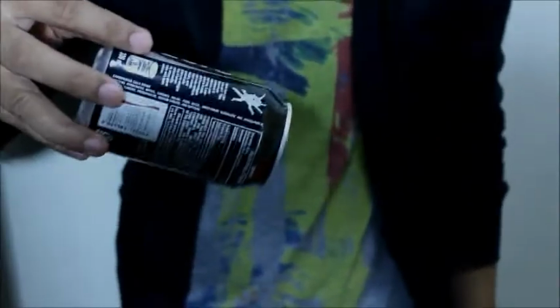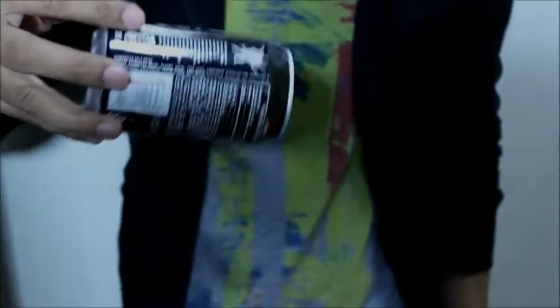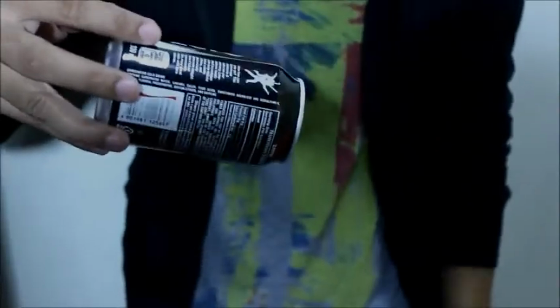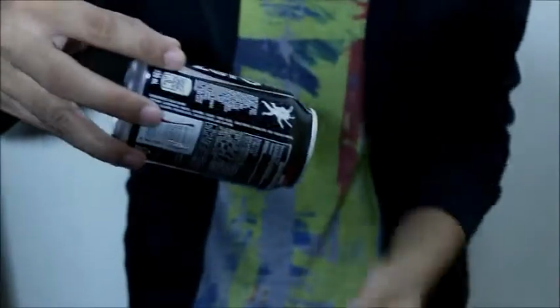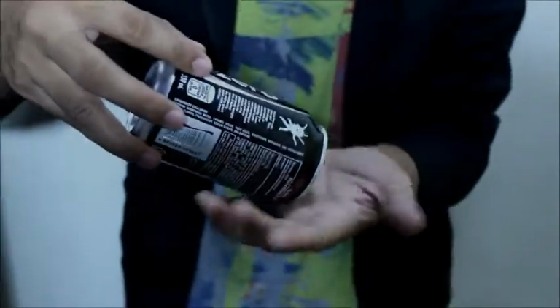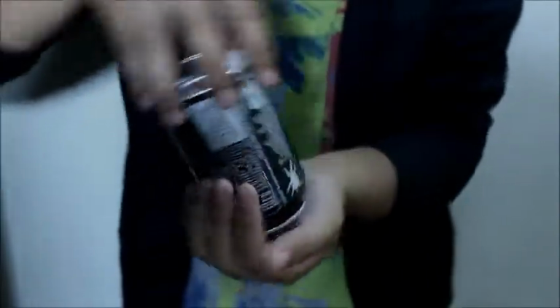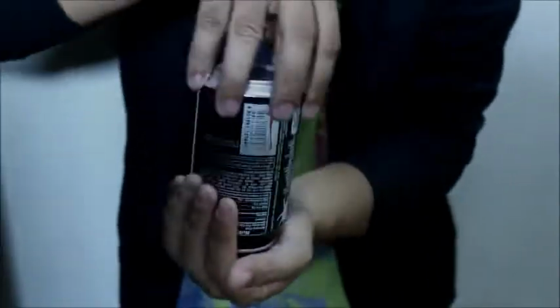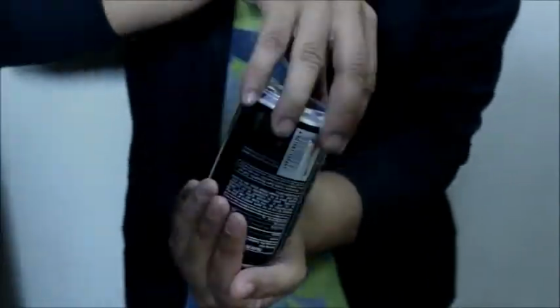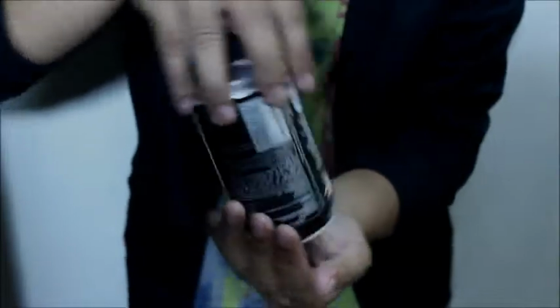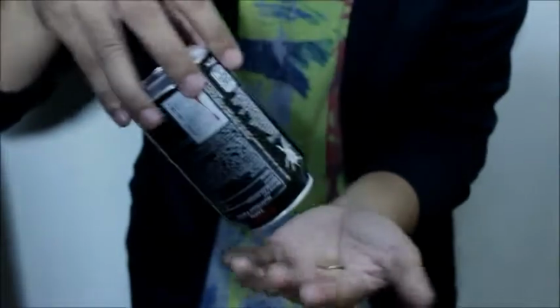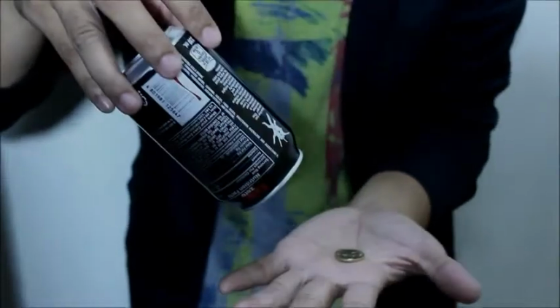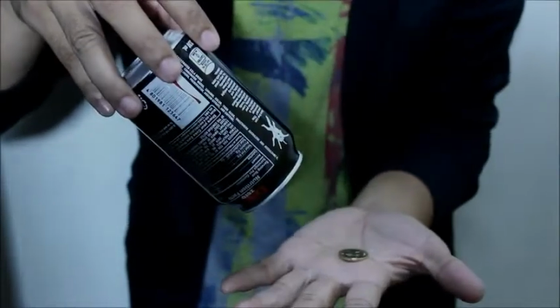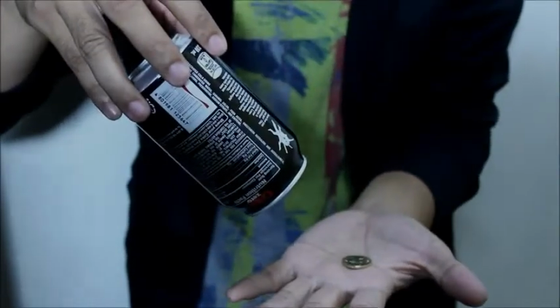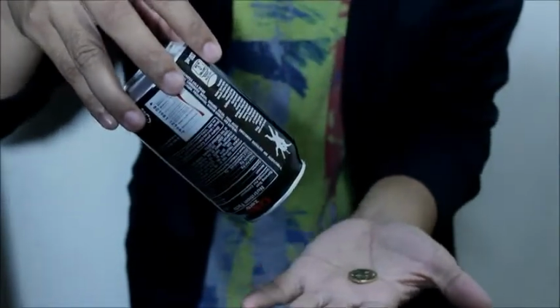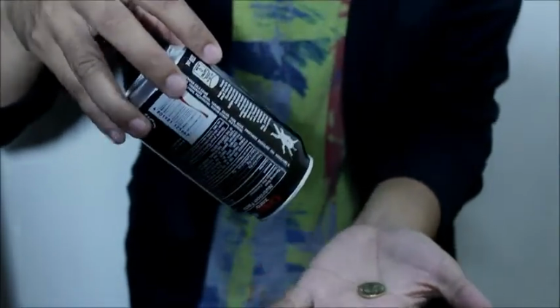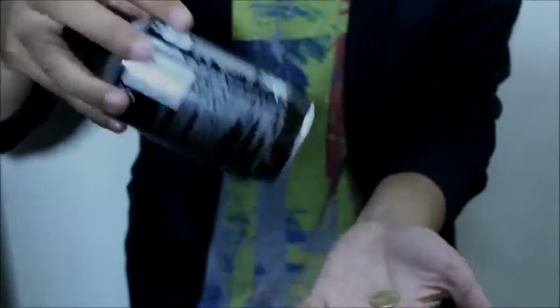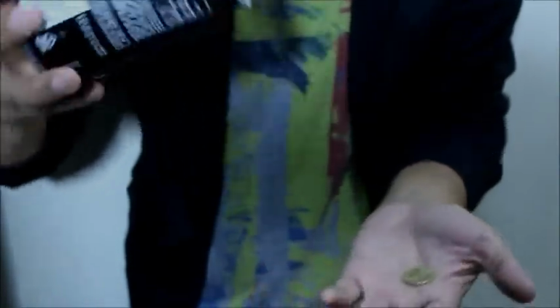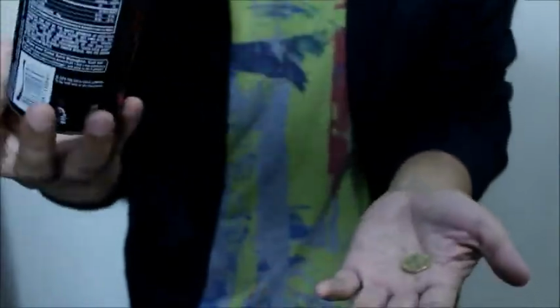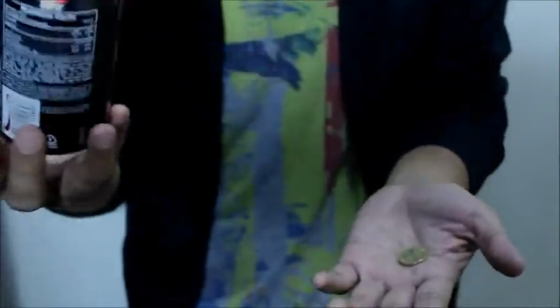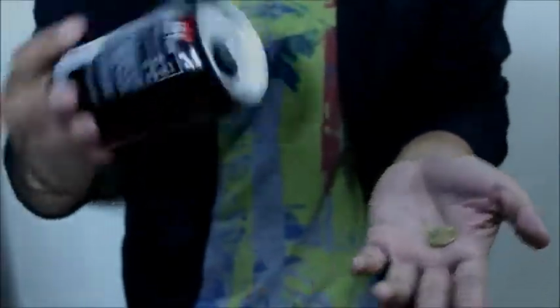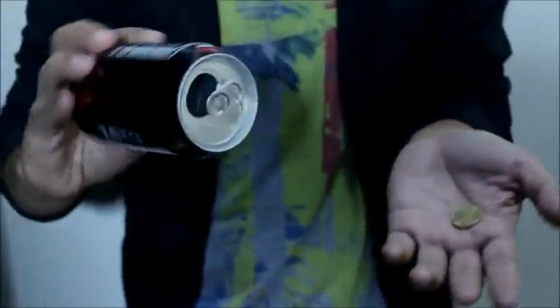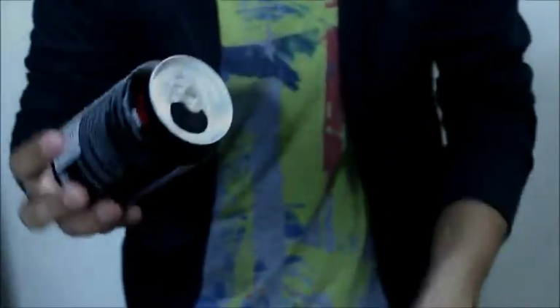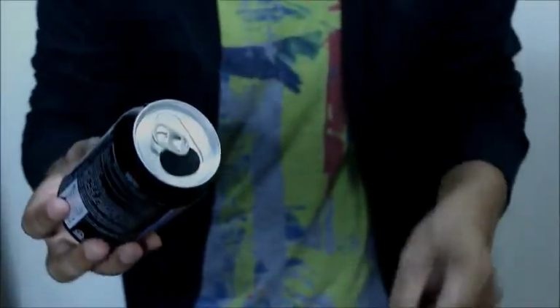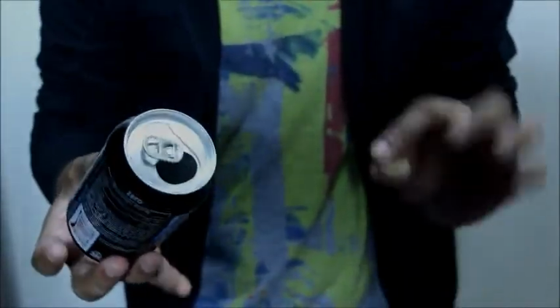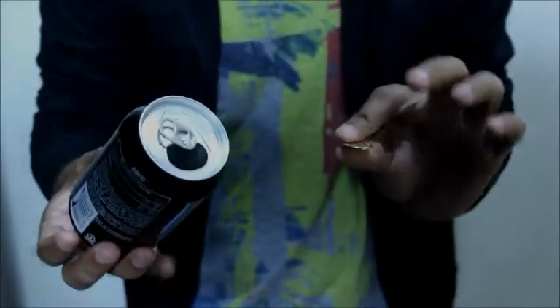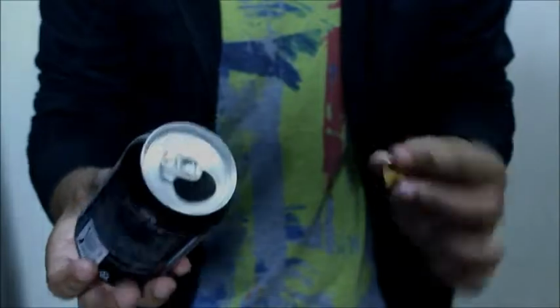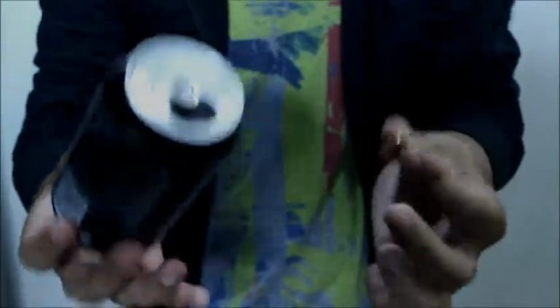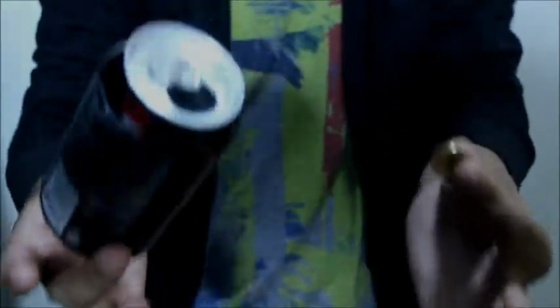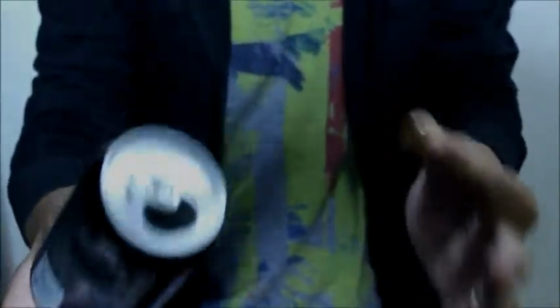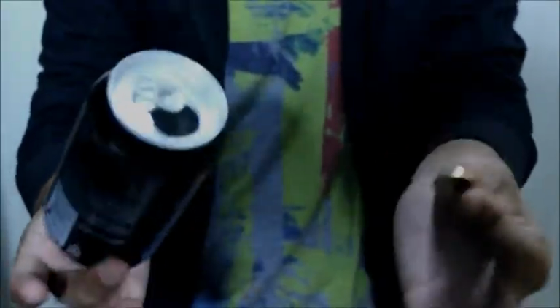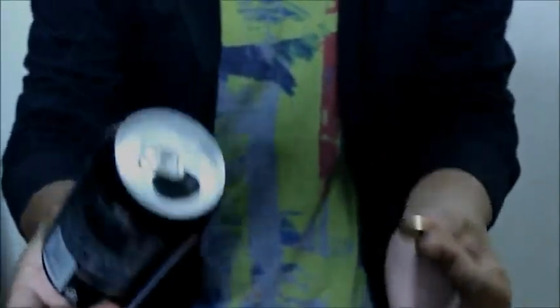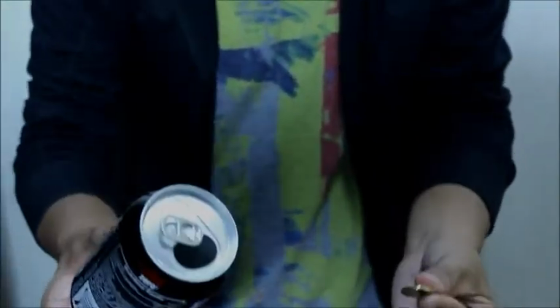Coin is inside. Just like that. Magic in the can and the coin.